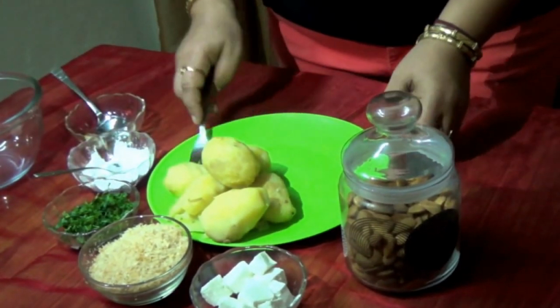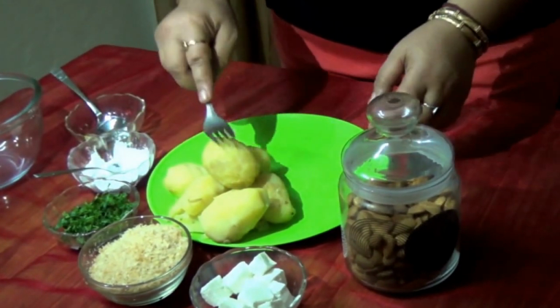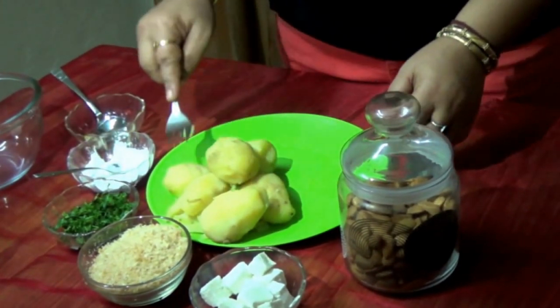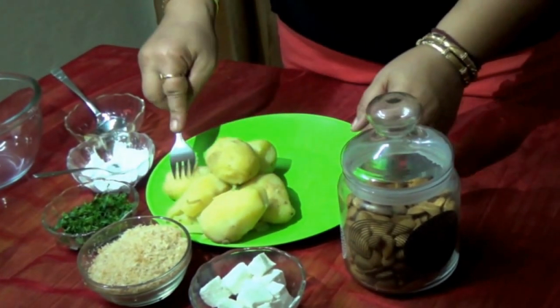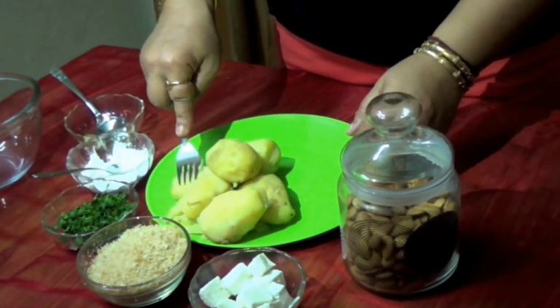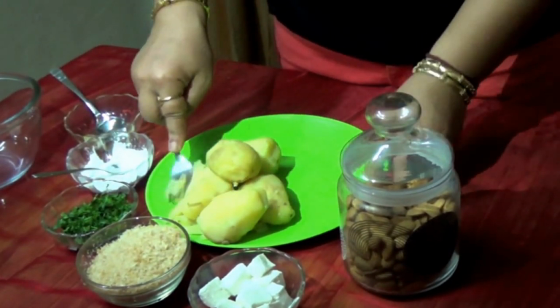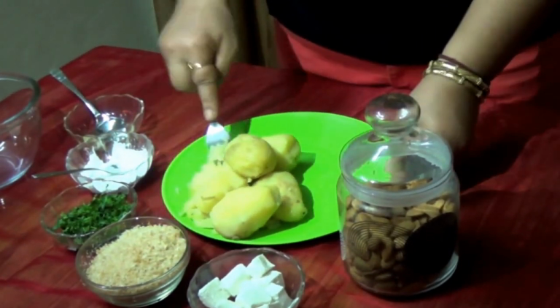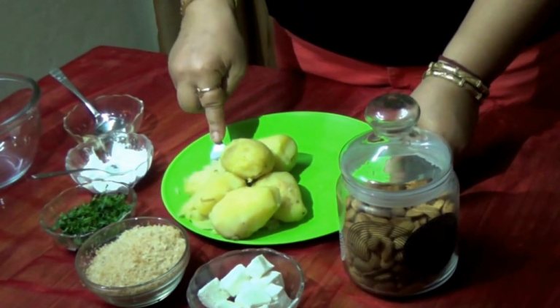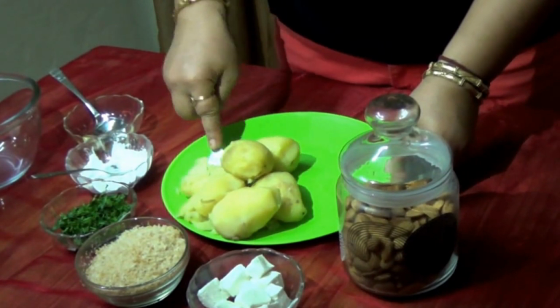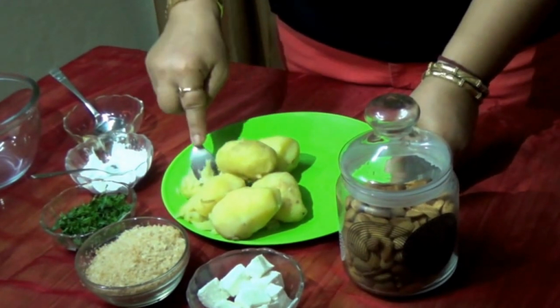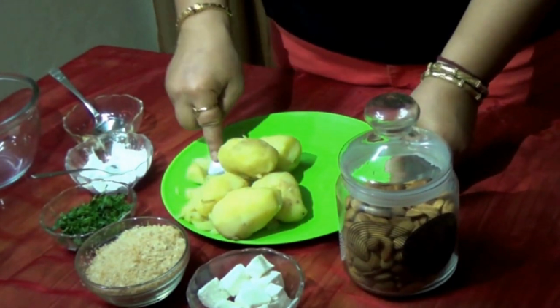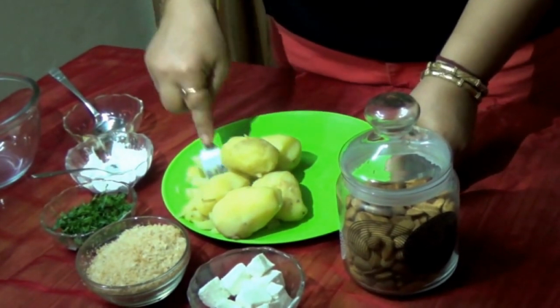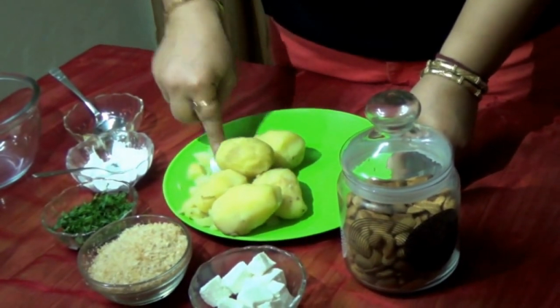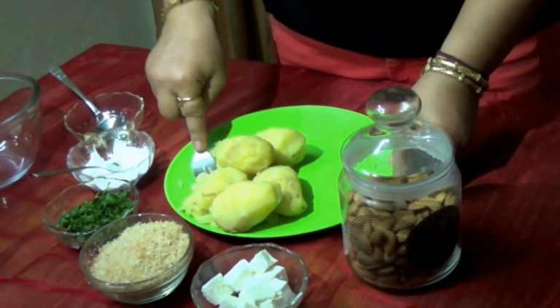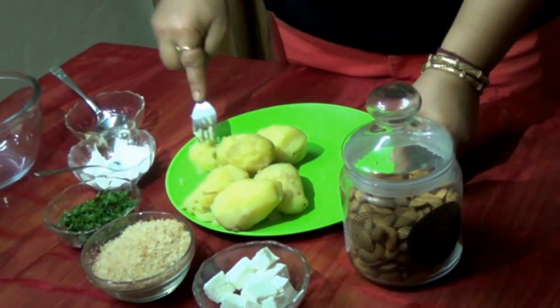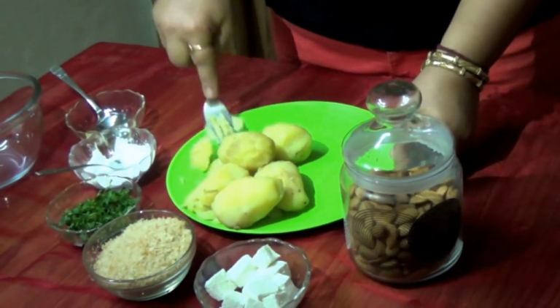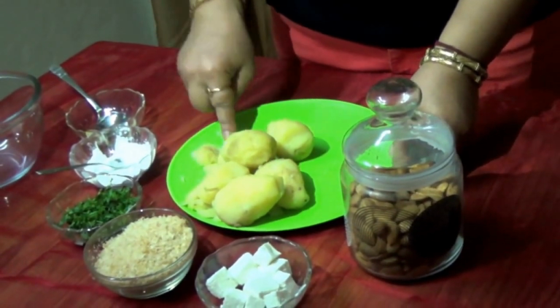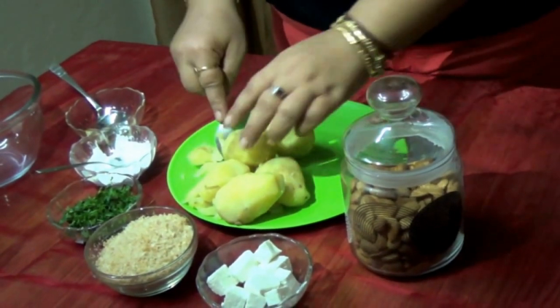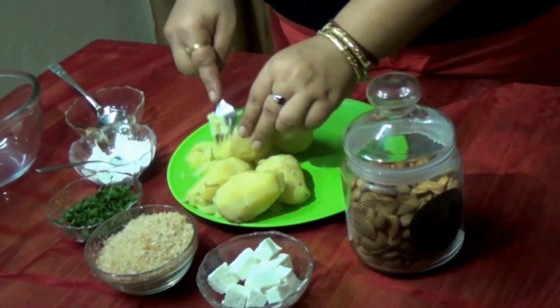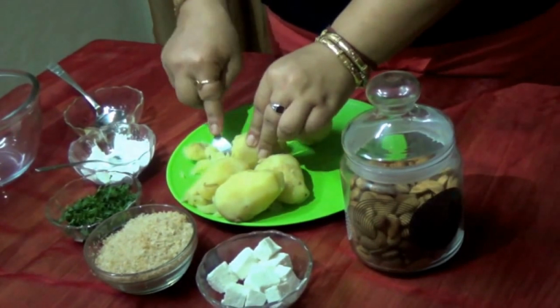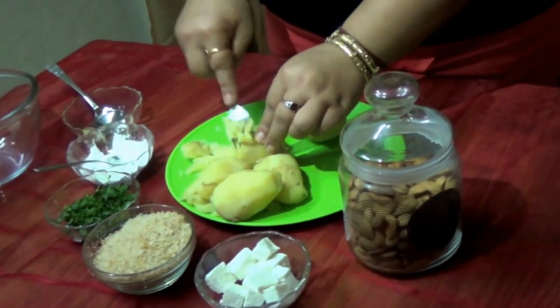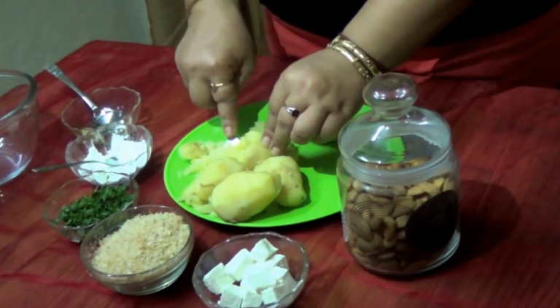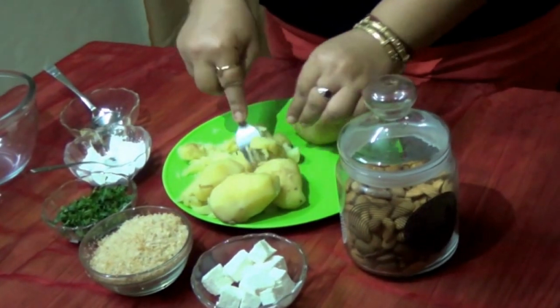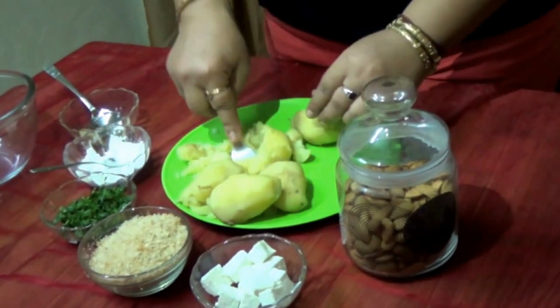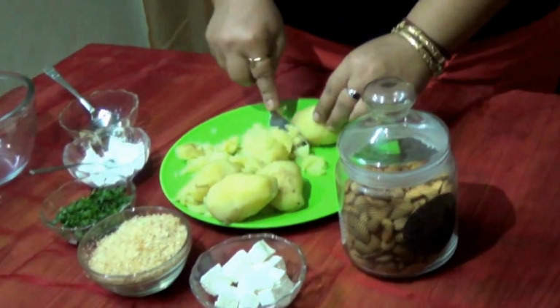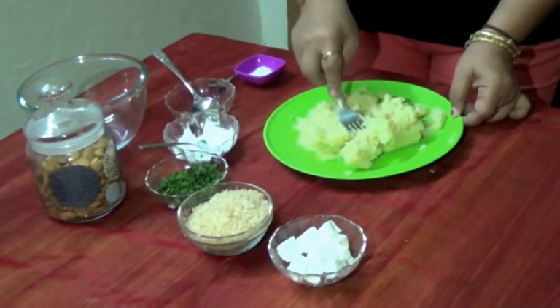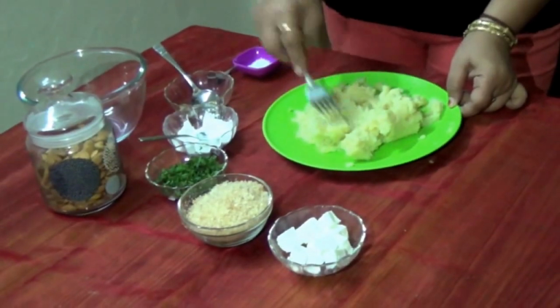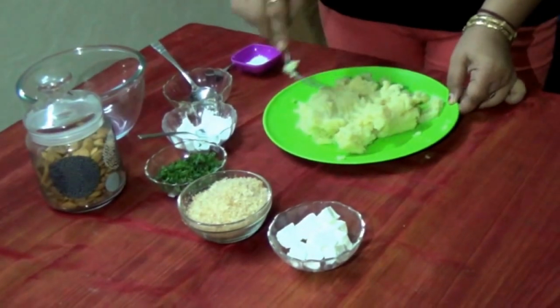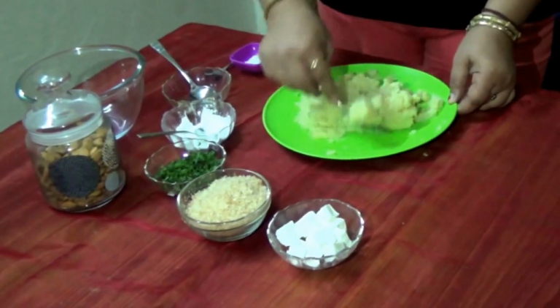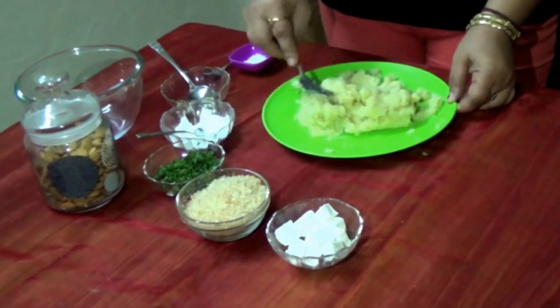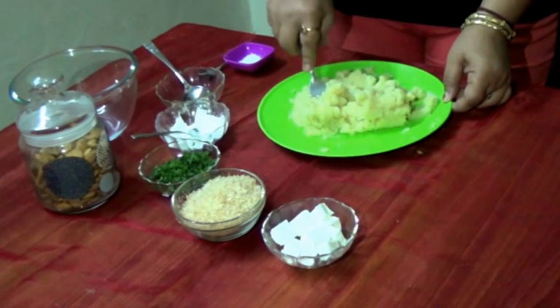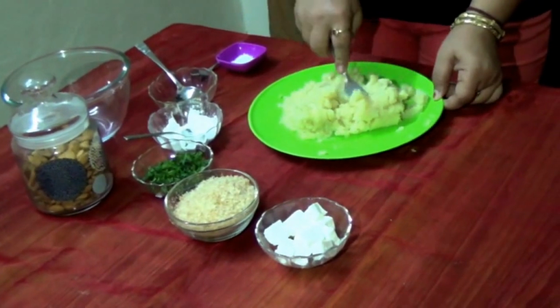We will mash these boiled potatoes first. We can mash them with the help of a fork. So once these potatoes are mashed properly,